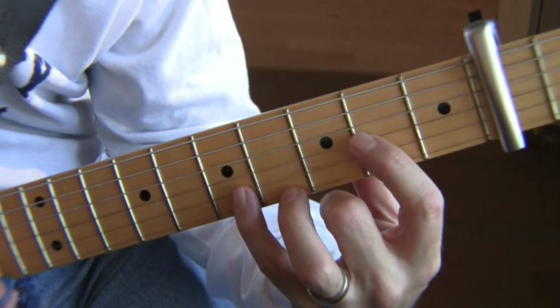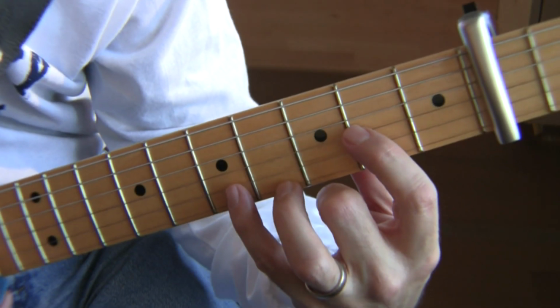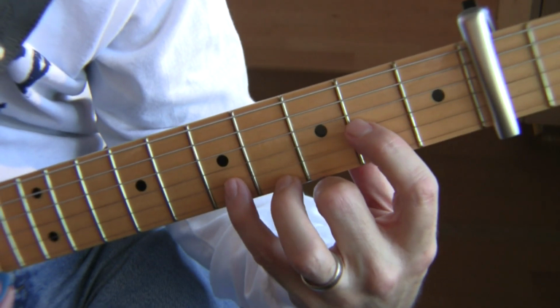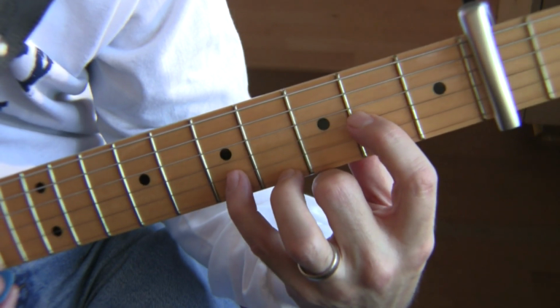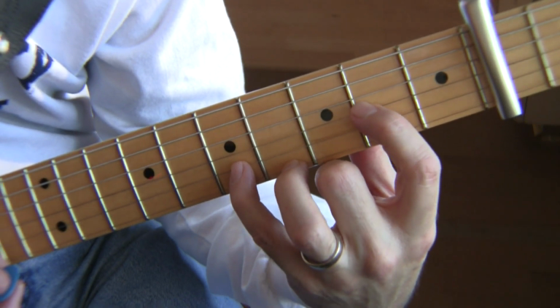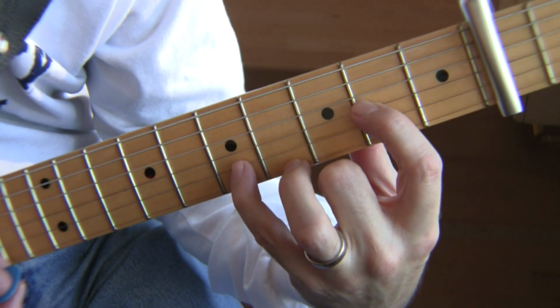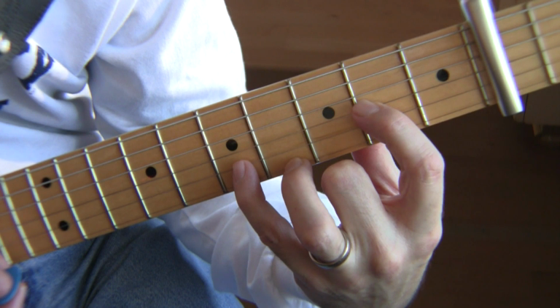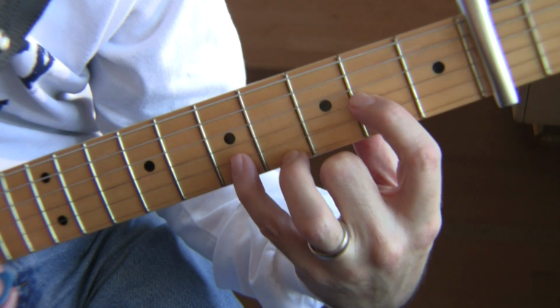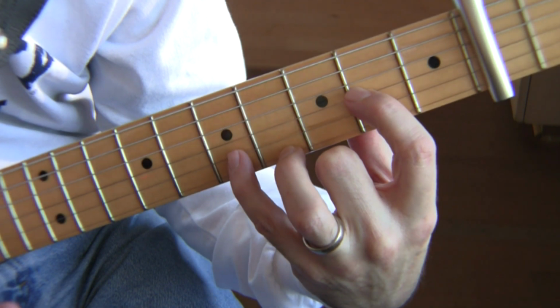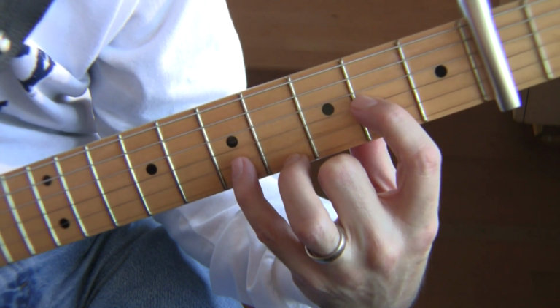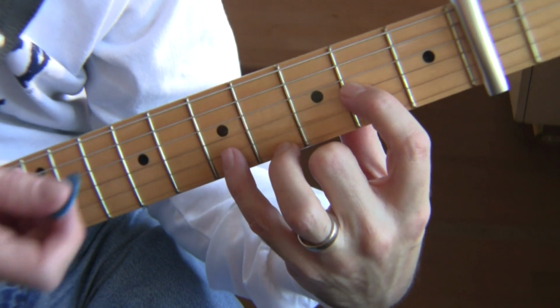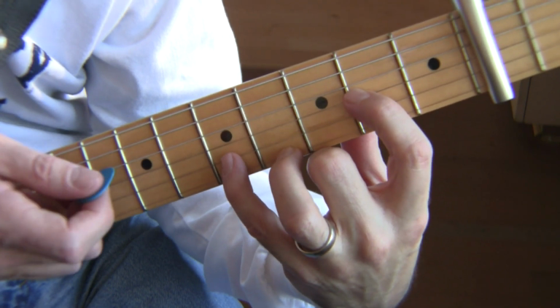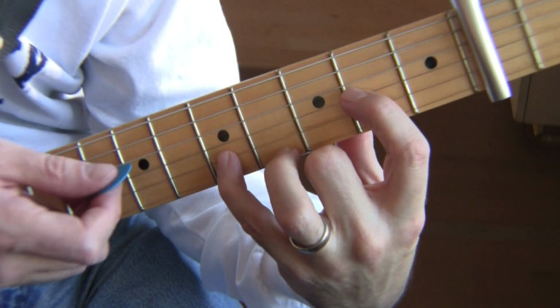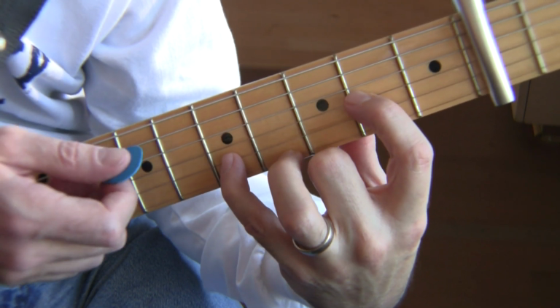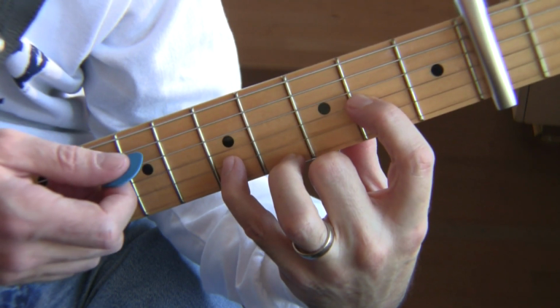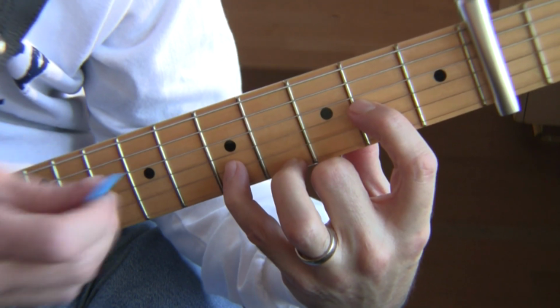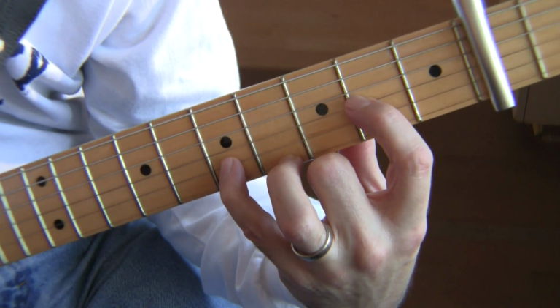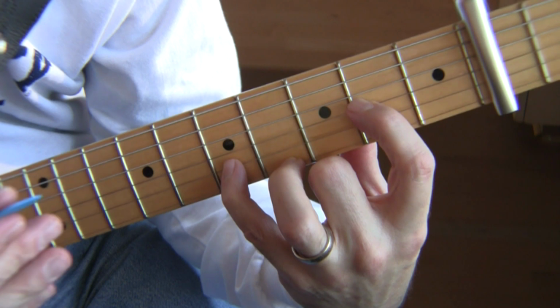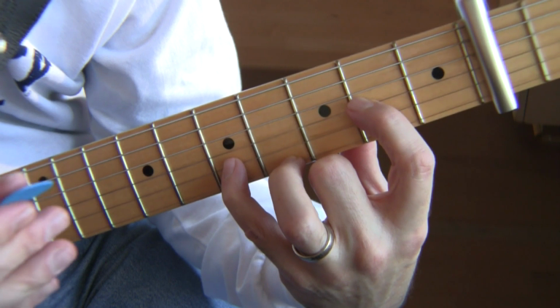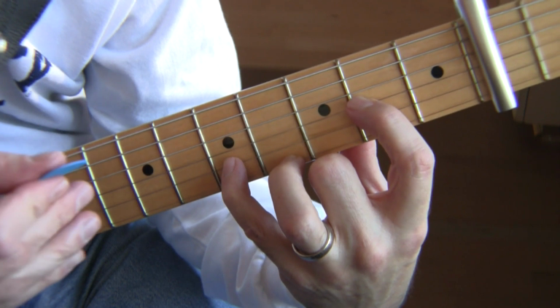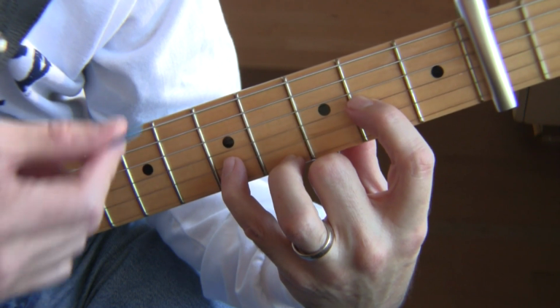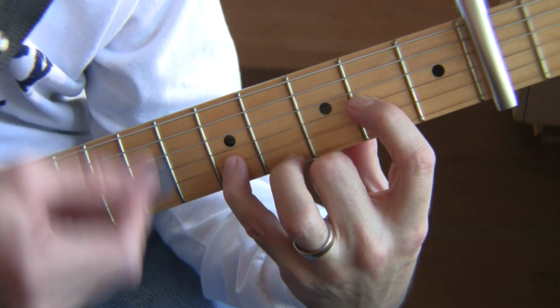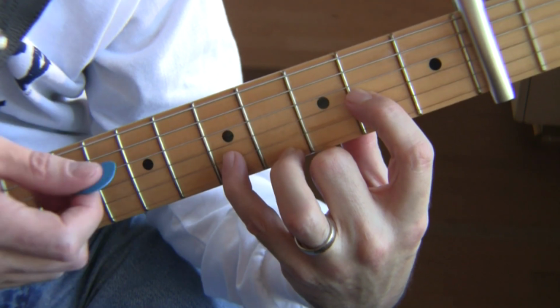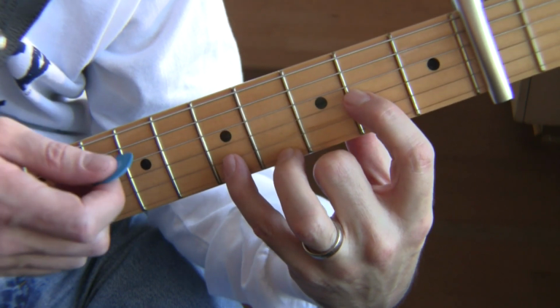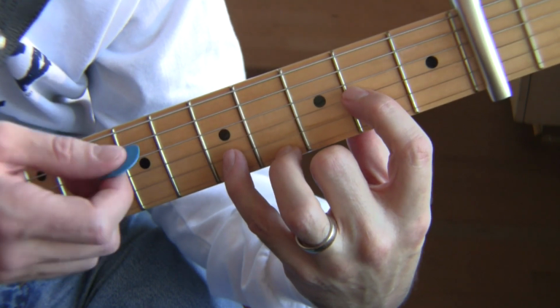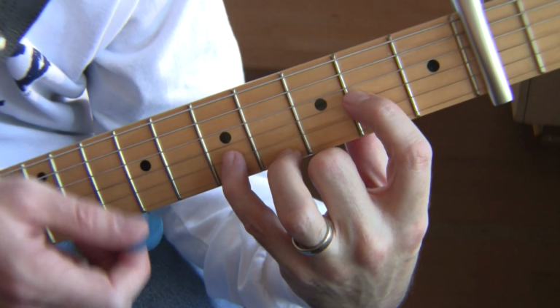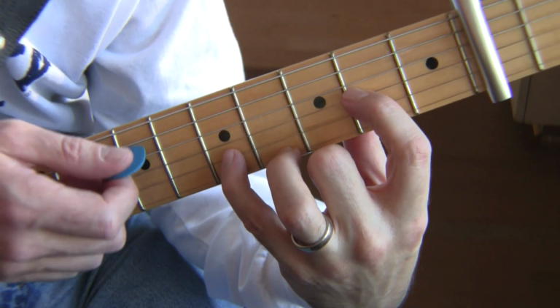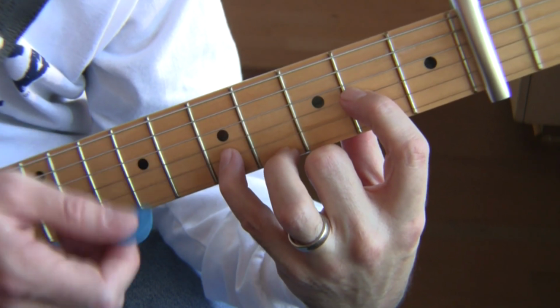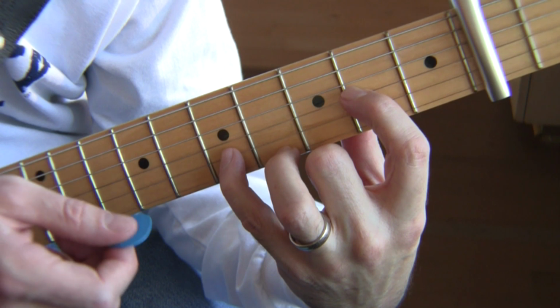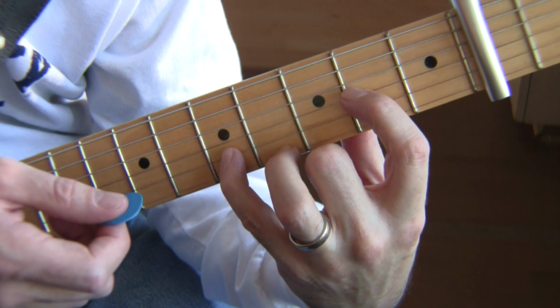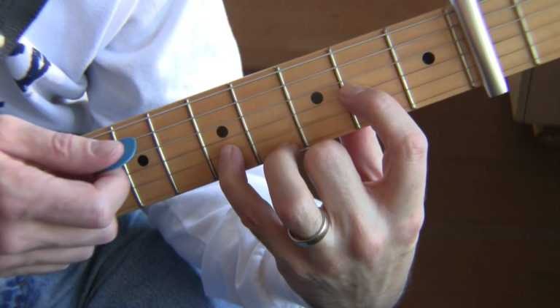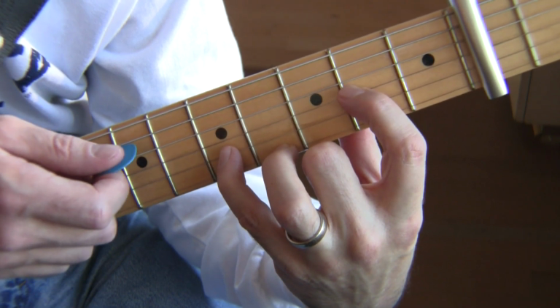Let's go through what I believe The Edge is playing now, and what I played for my cover. We're going to take out some of the notes of this riff where I put in a note on every eighth note.